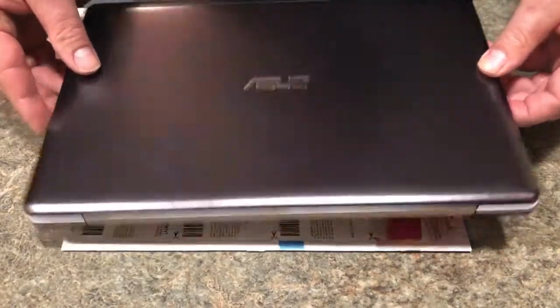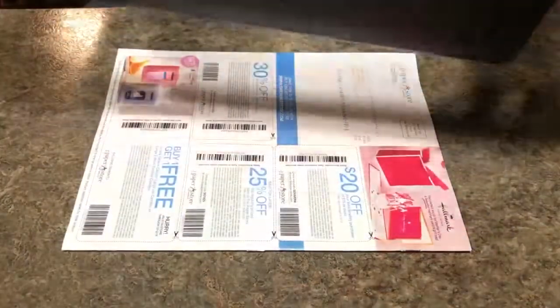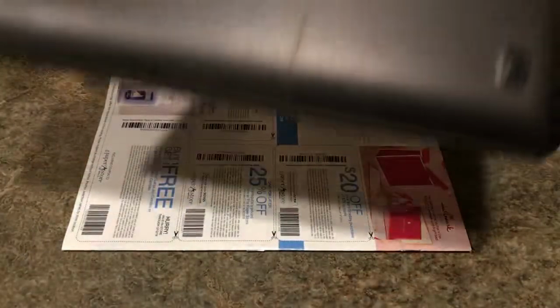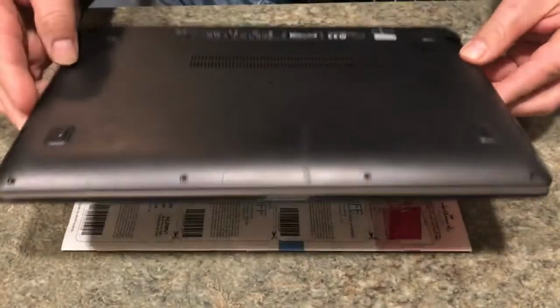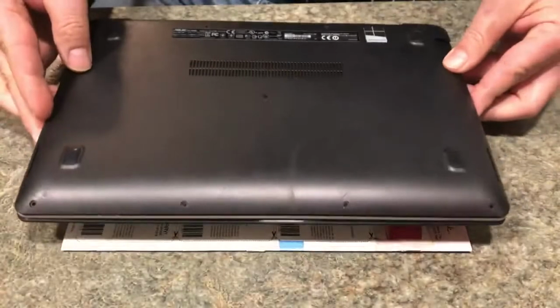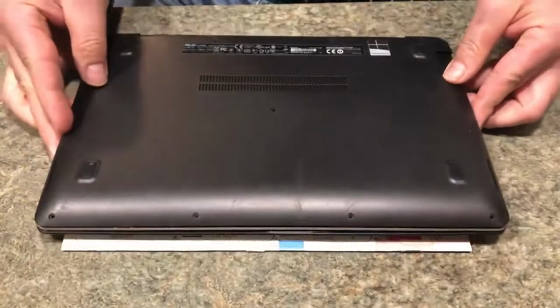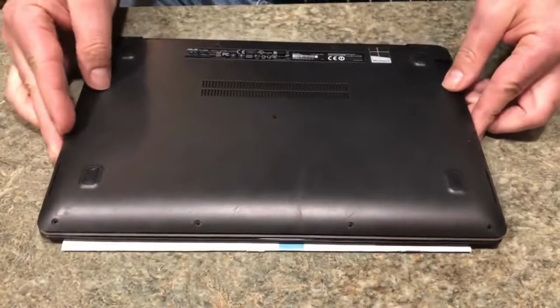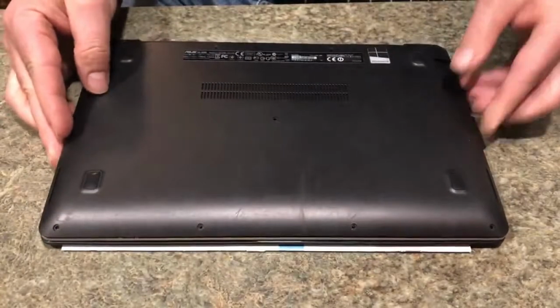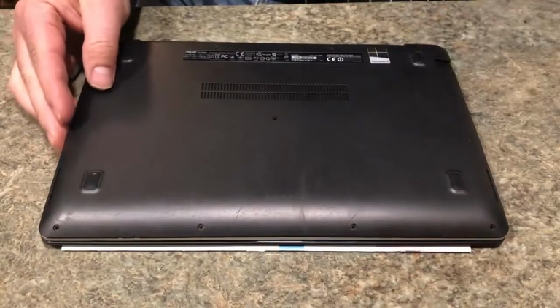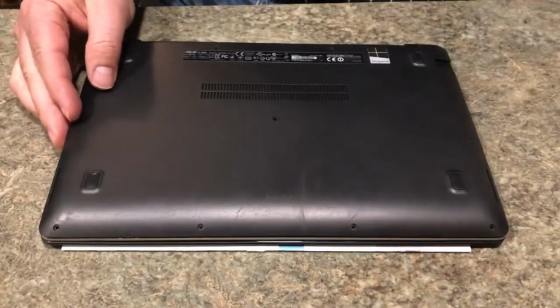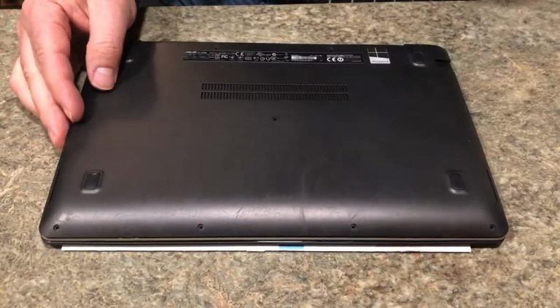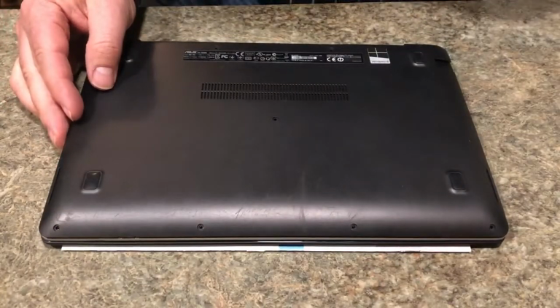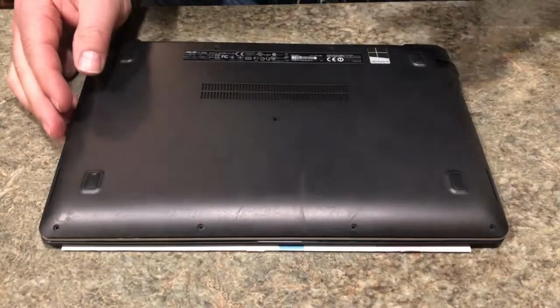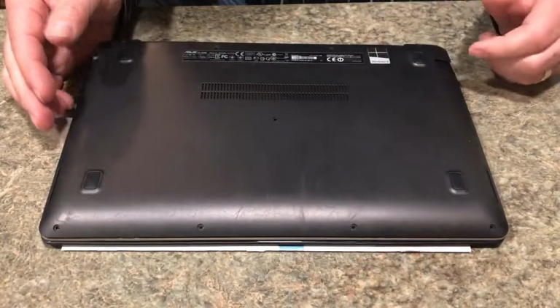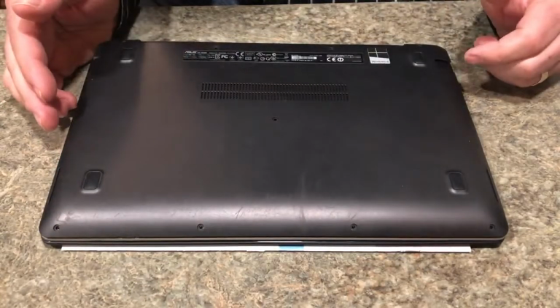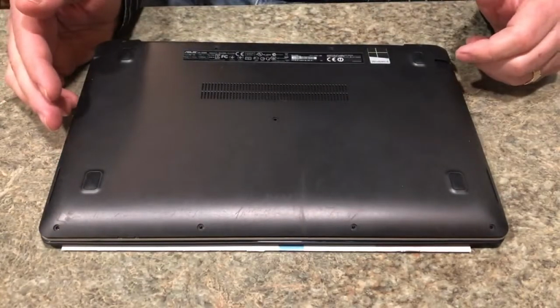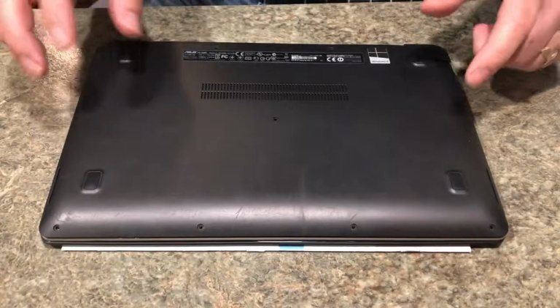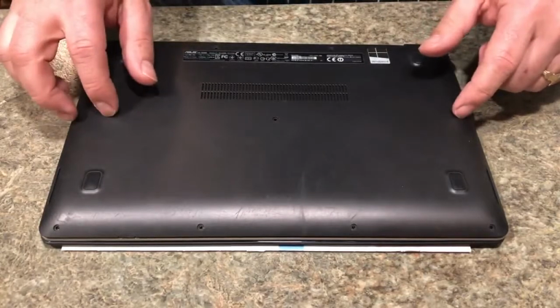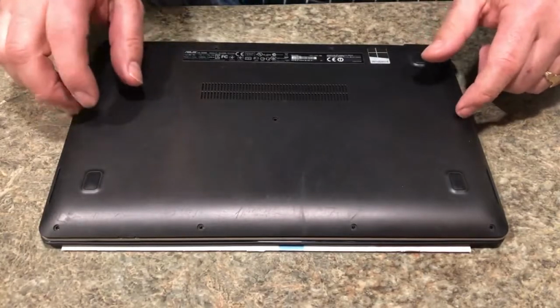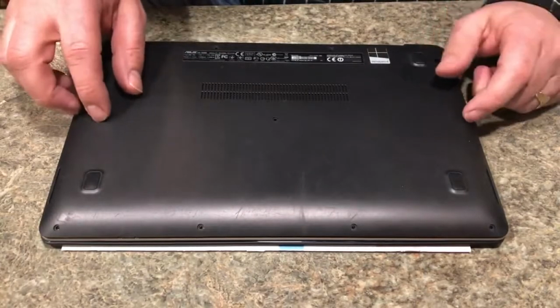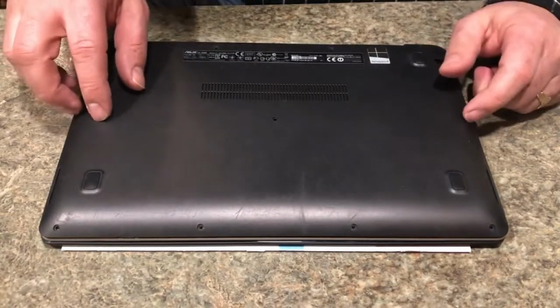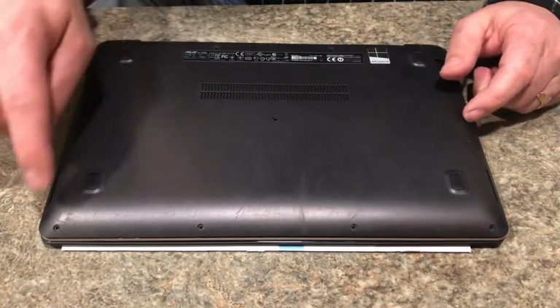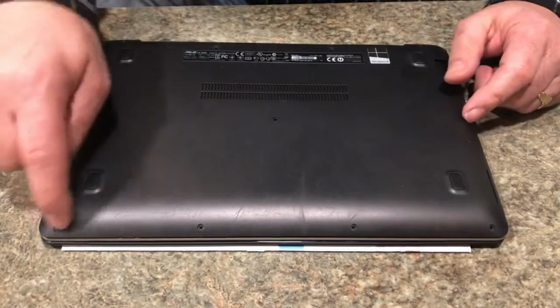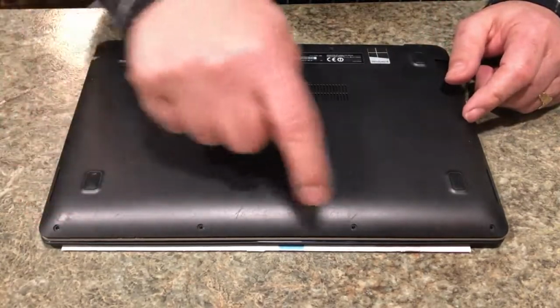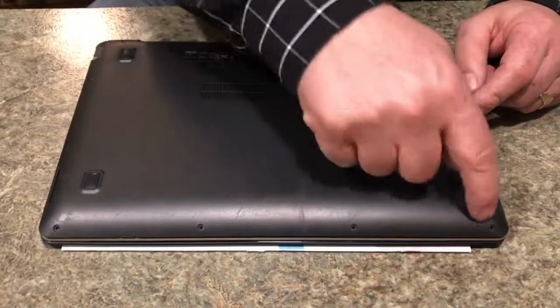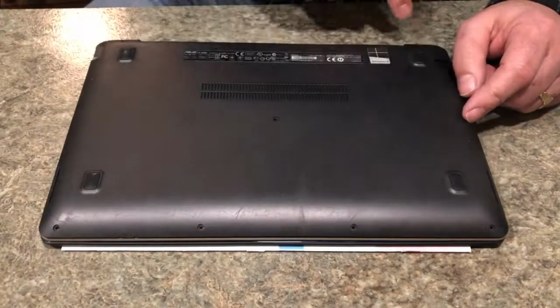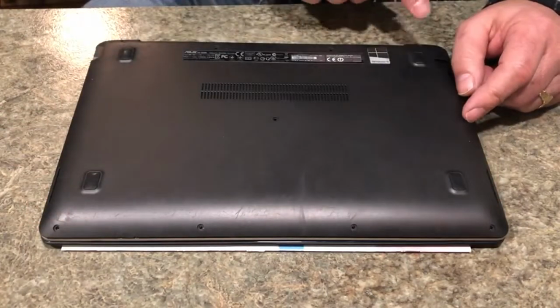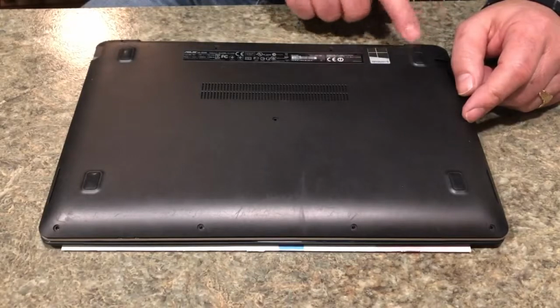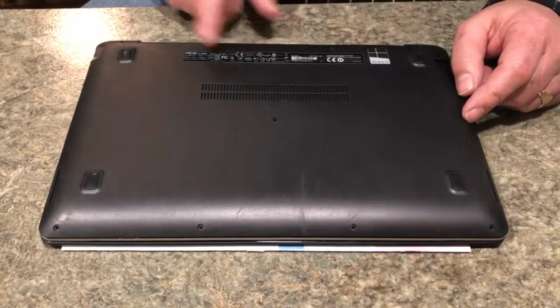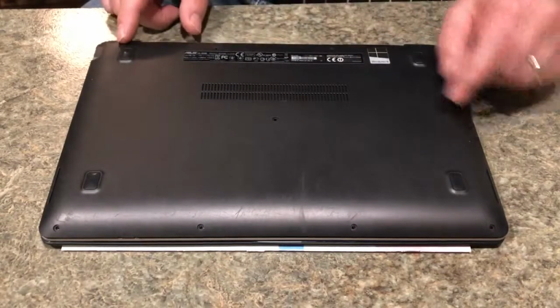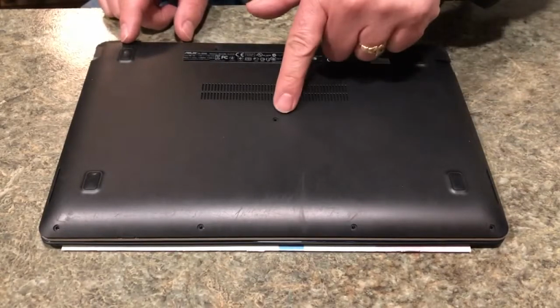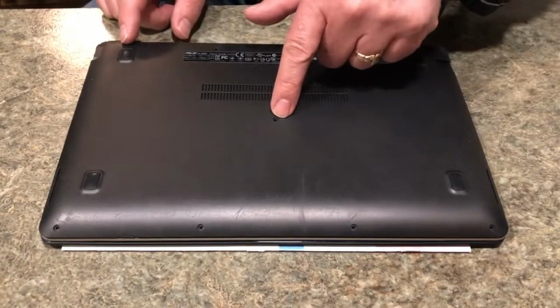First thing you want to do is flip it over. There are nine screws that you have to remove from the backside. I already removed them. There's one, two, three, four in the front, one, two, three, four in the back, and one in the middle.